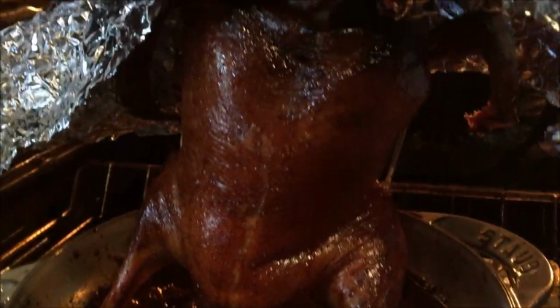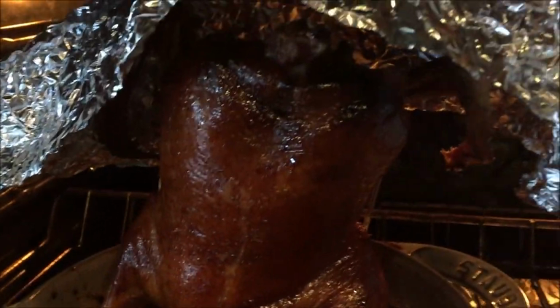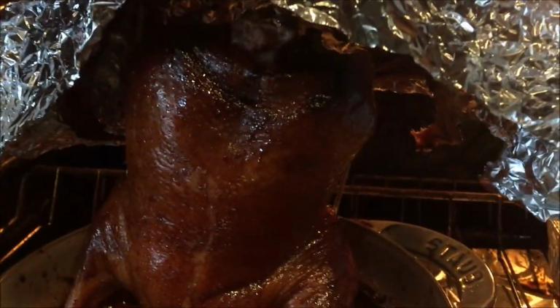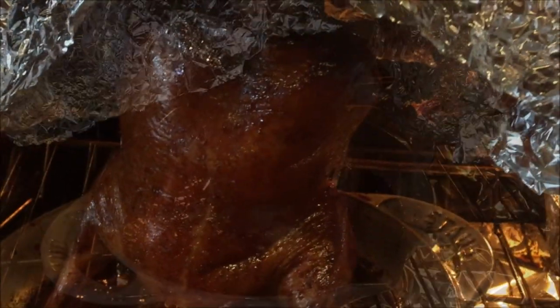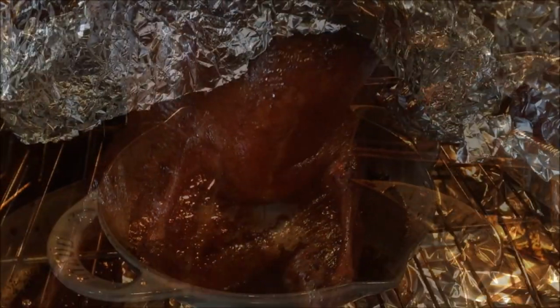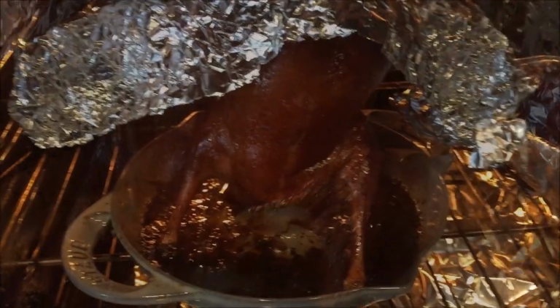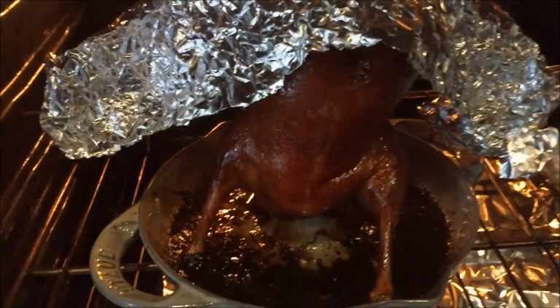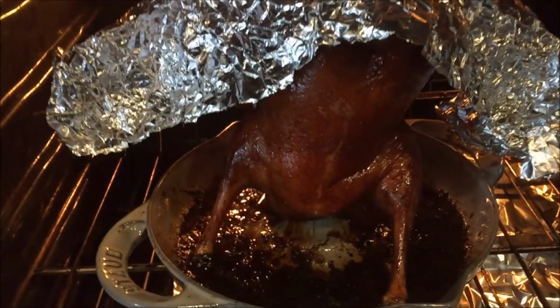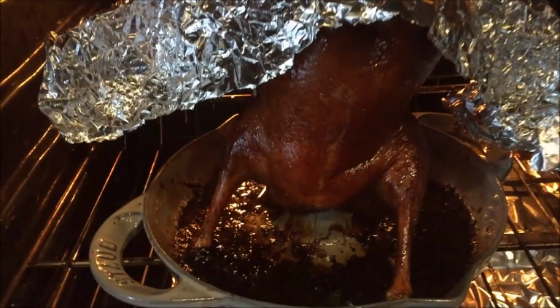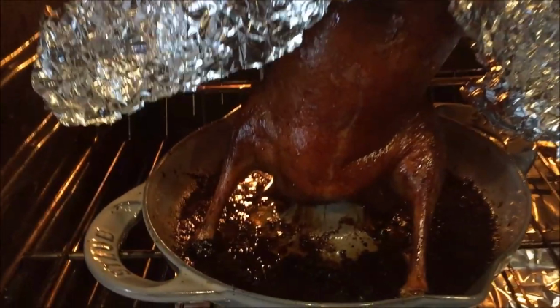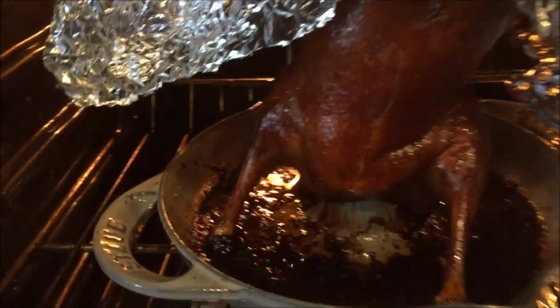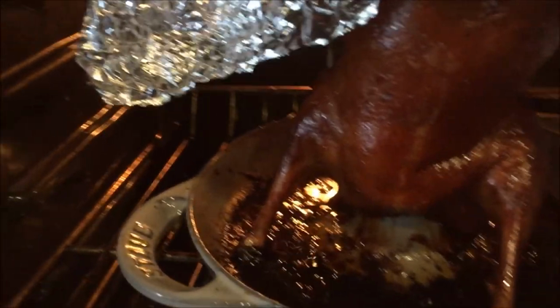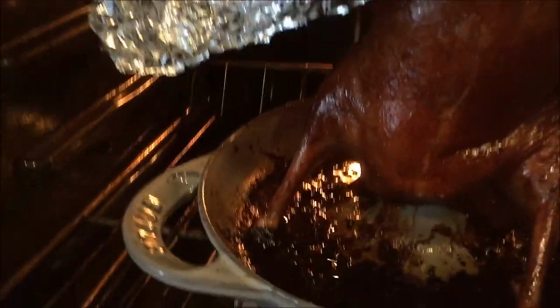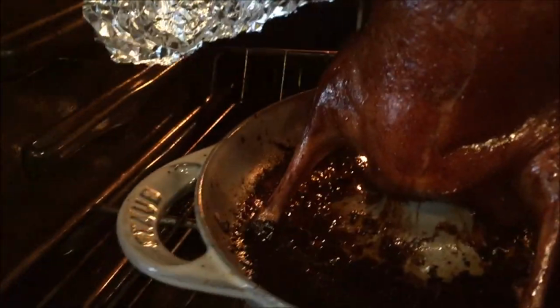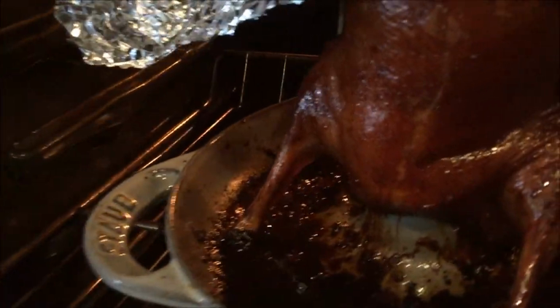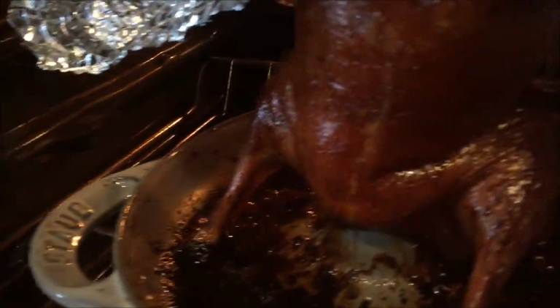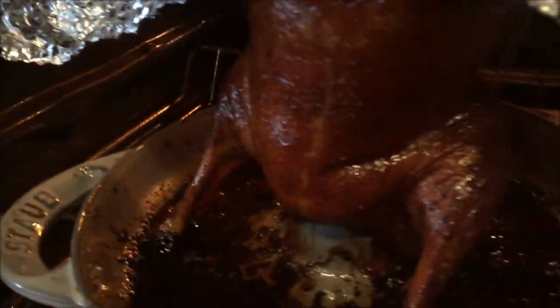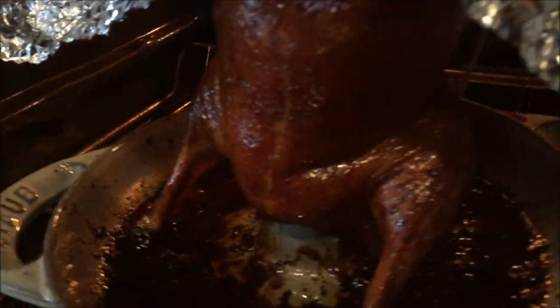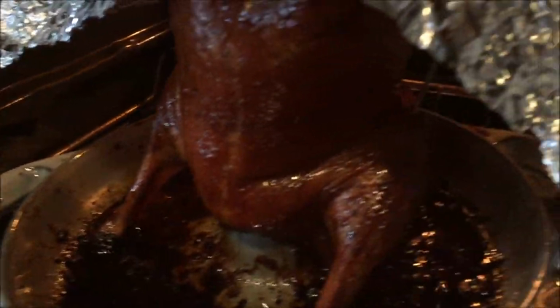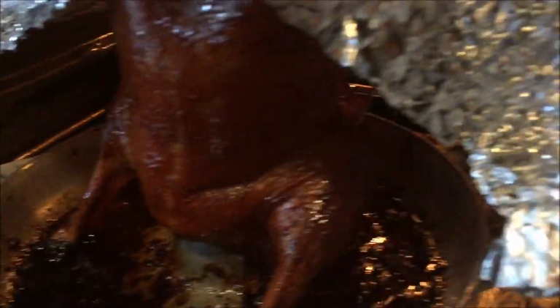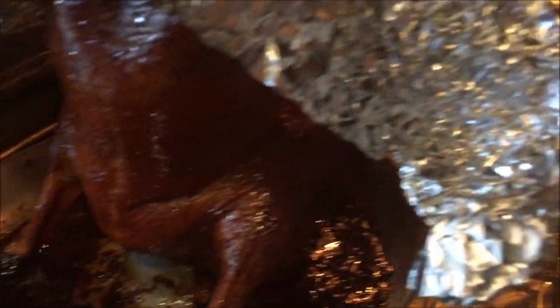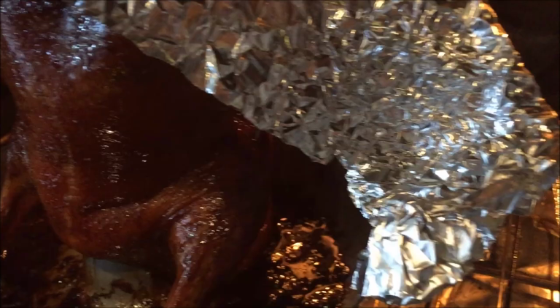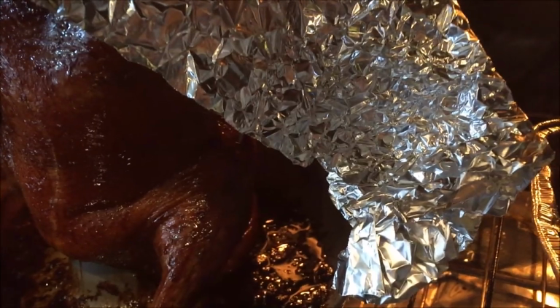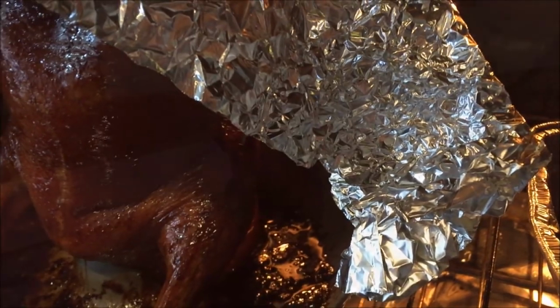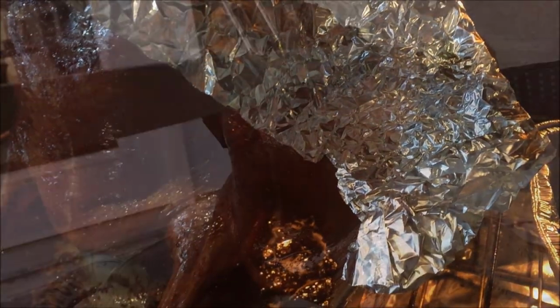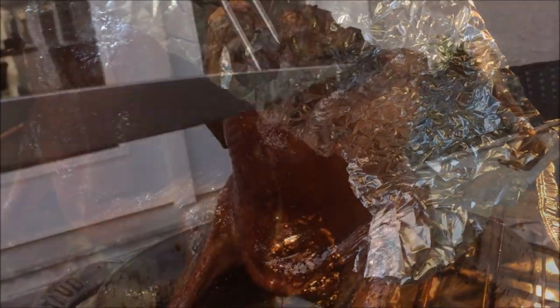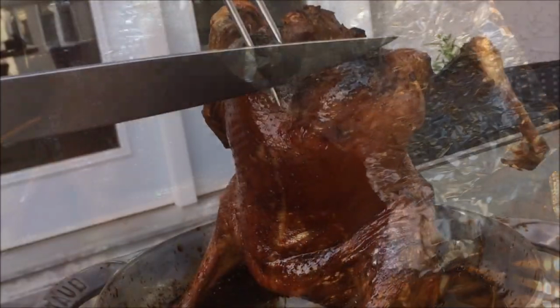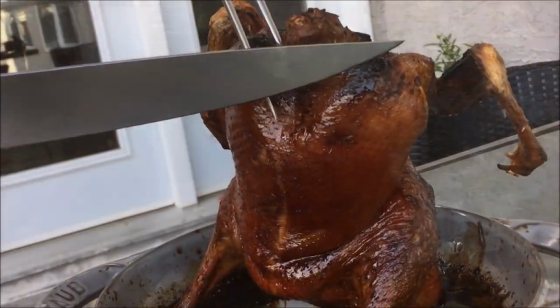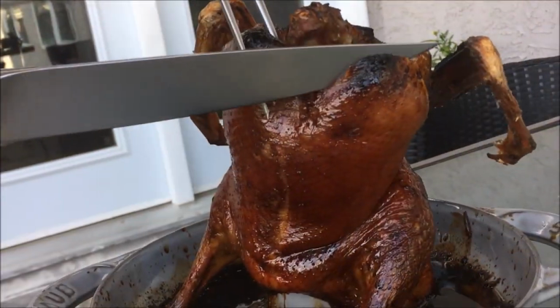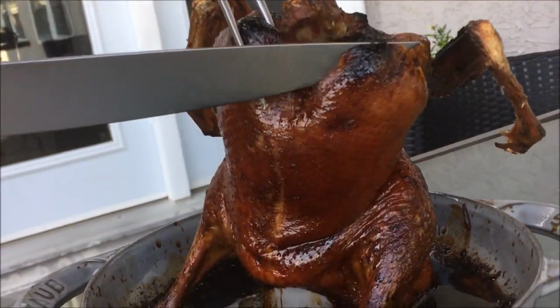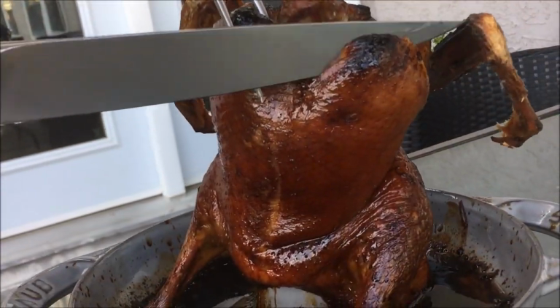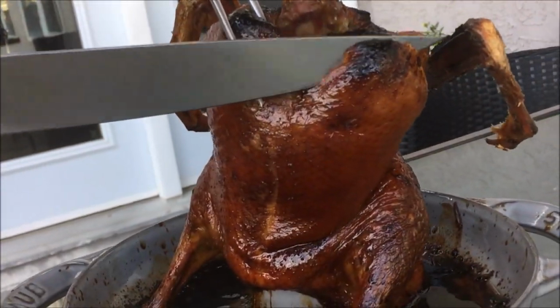Cover it loosely with tin foil as shown. Turn off the heat and allow the duck to rest for at least 20 minutes in the warm oven before slicing into it. Now listen to that crispy skin!